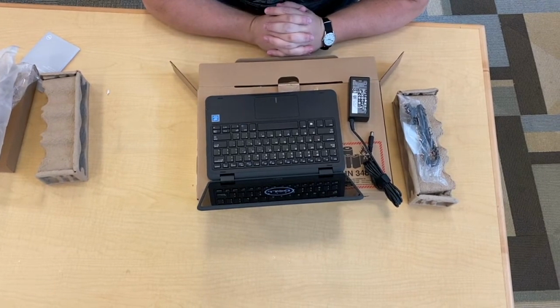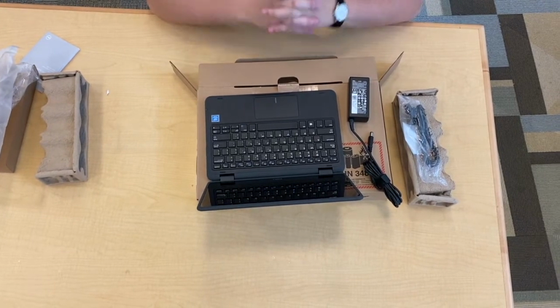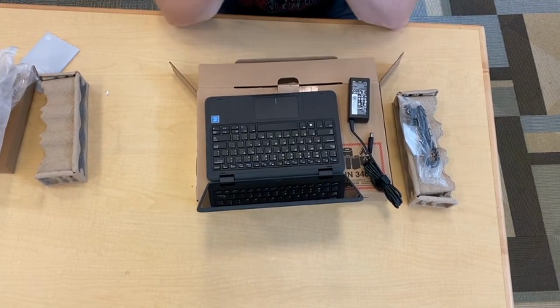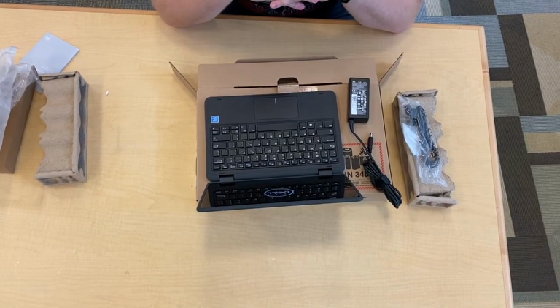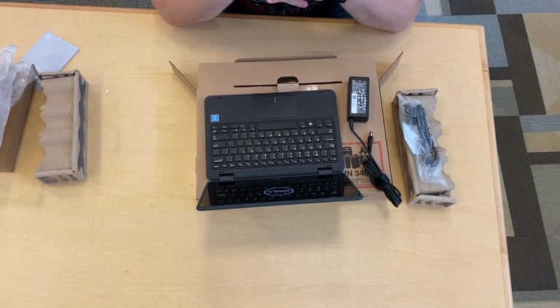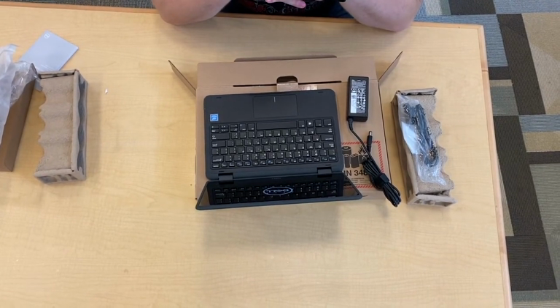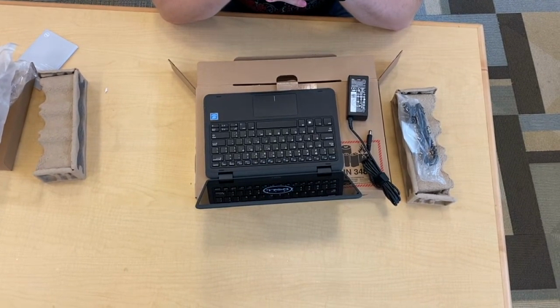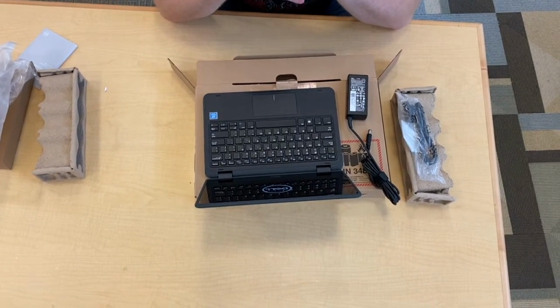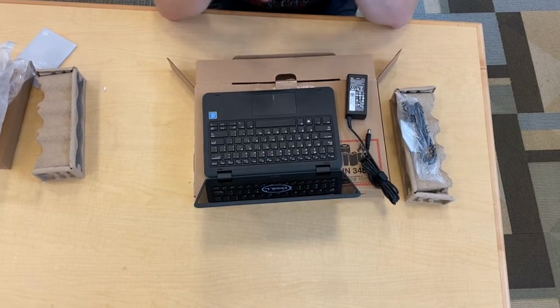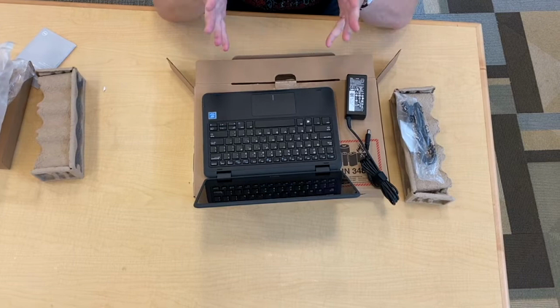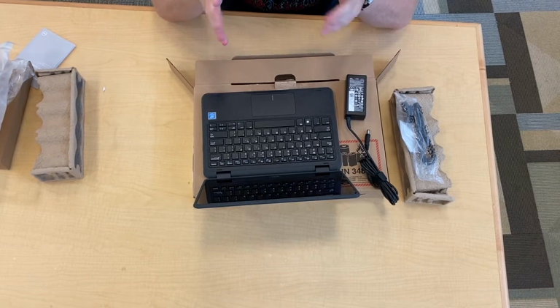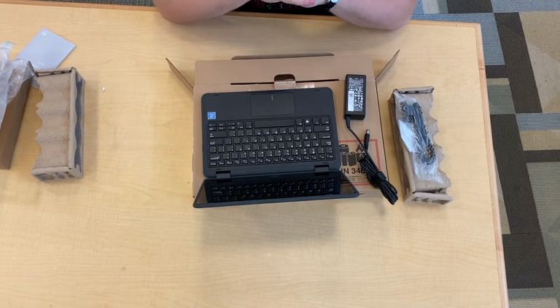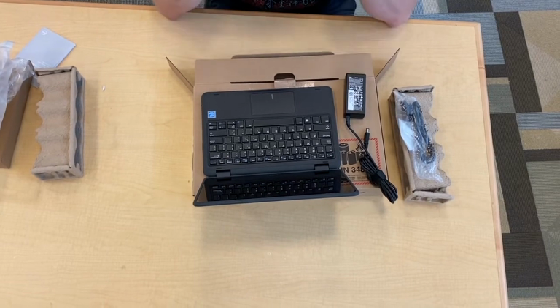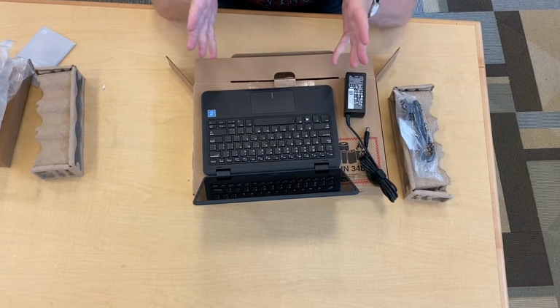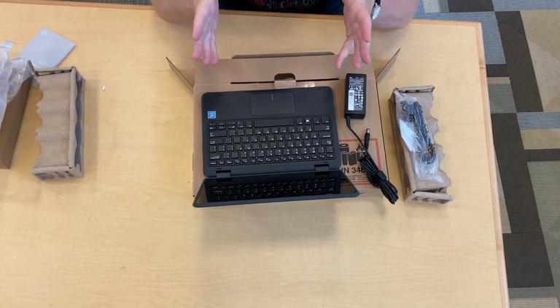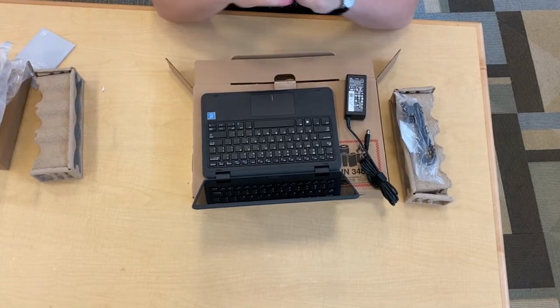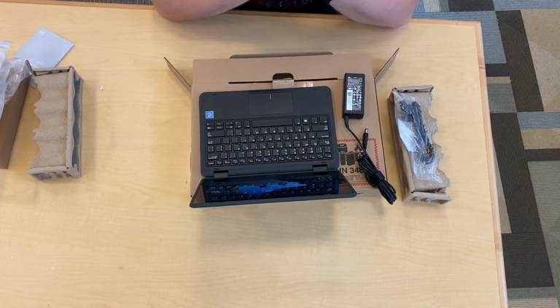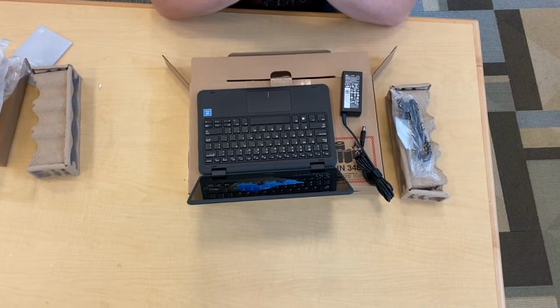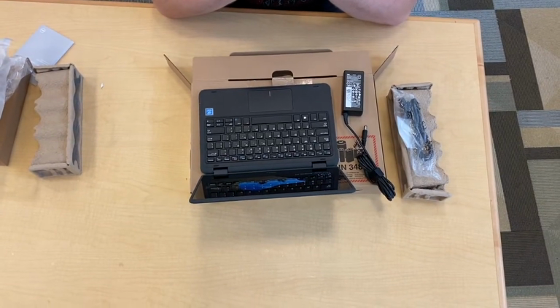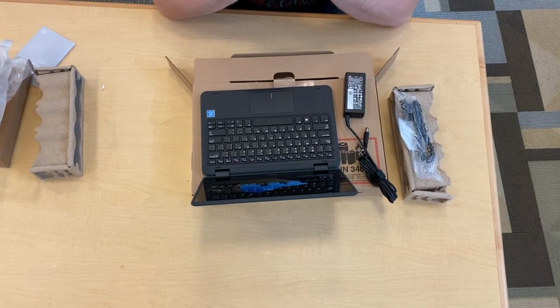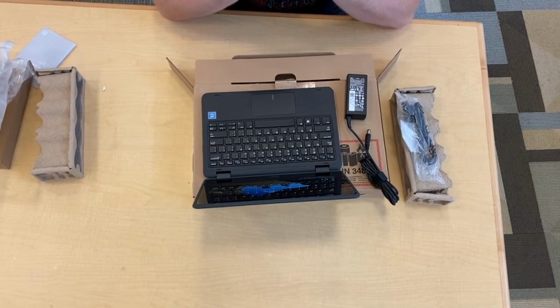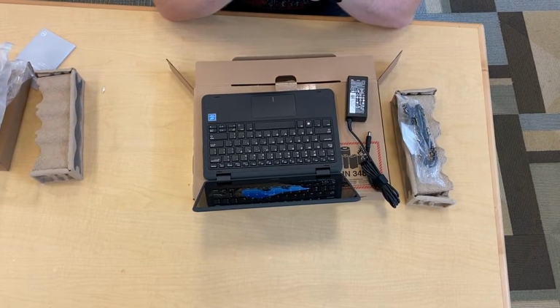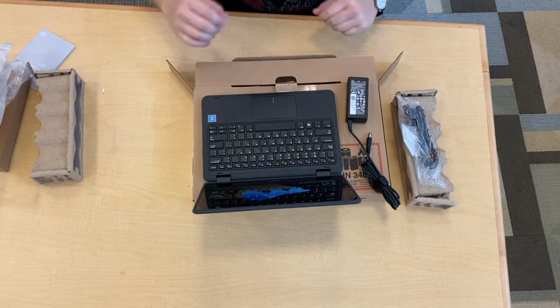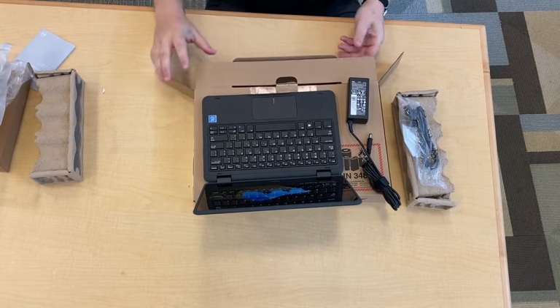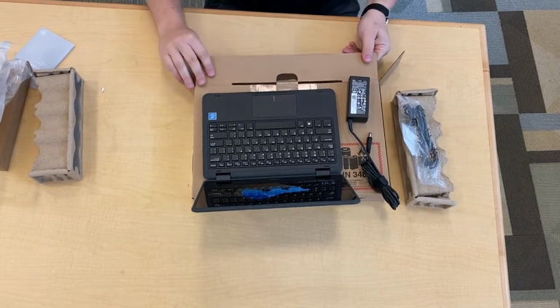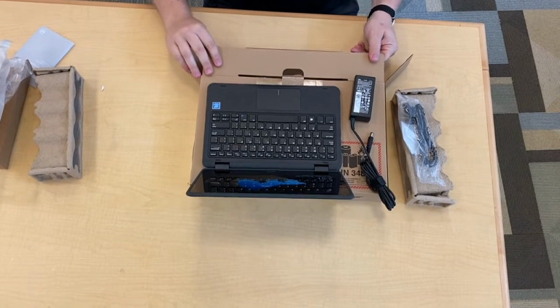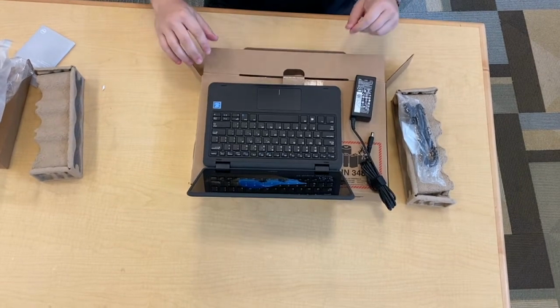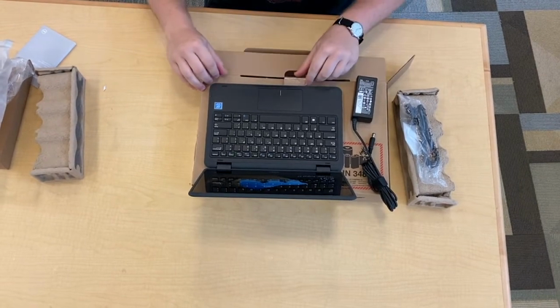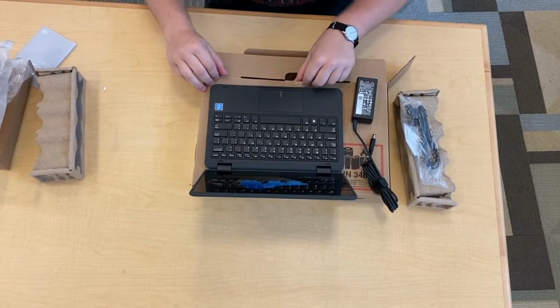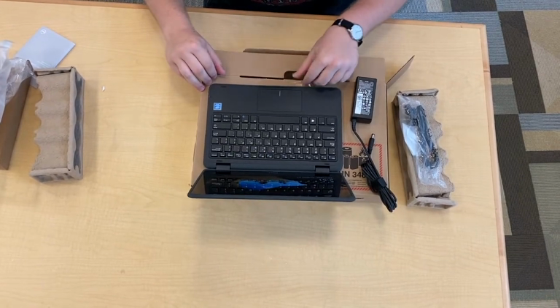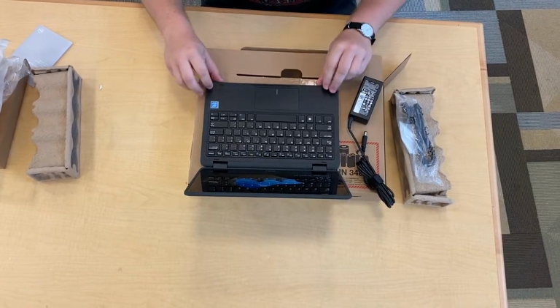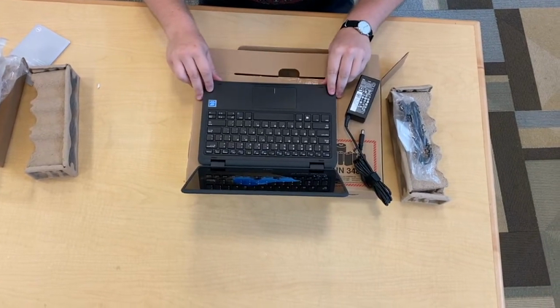While we're waiting for this to boot up, I'm going to let you know there is an insurance plan. So if anything happens to this computer — this is your computer — but you can purchase an insurance plan on the New Haven Public Schools website, and we'll put the link down in the description below.